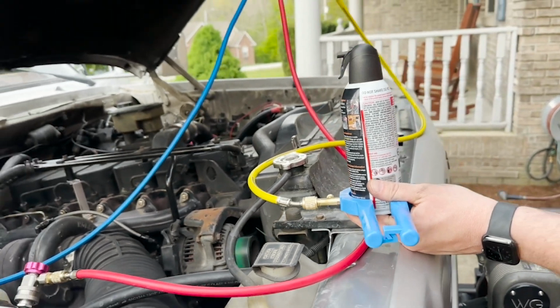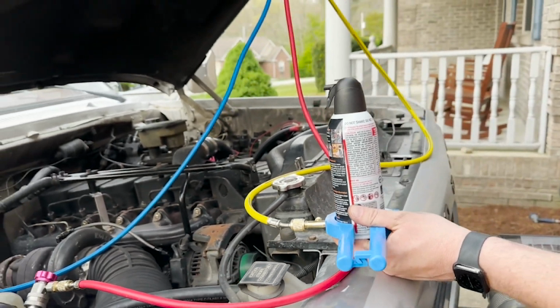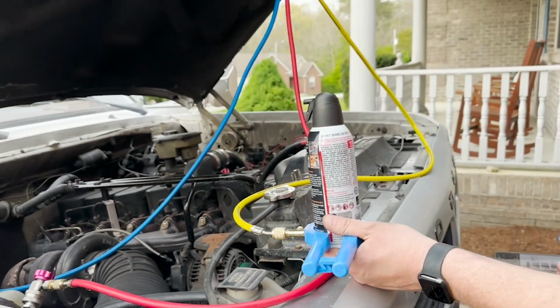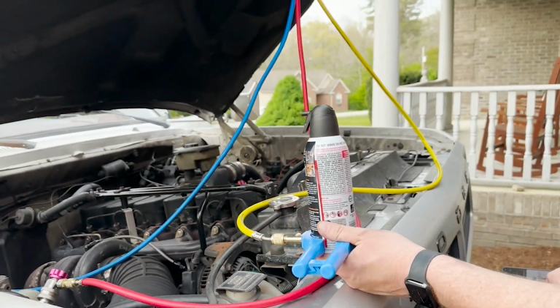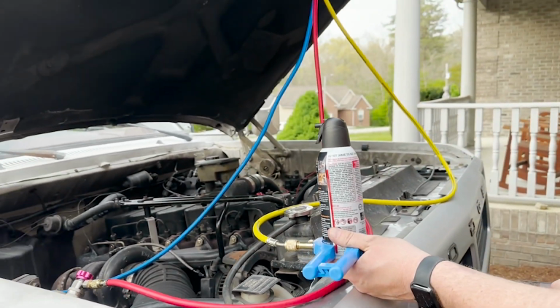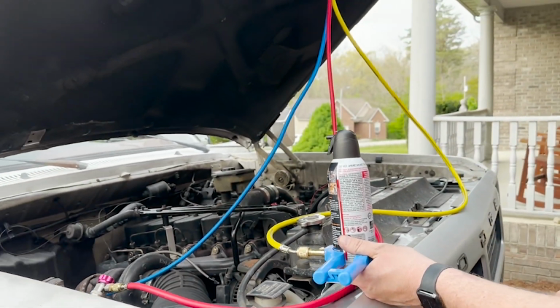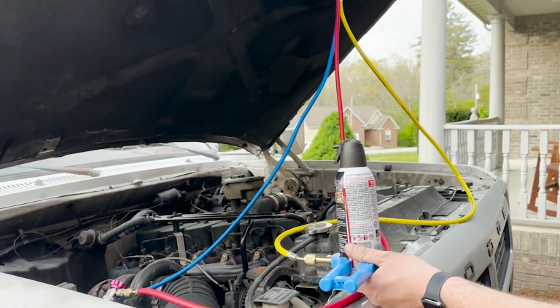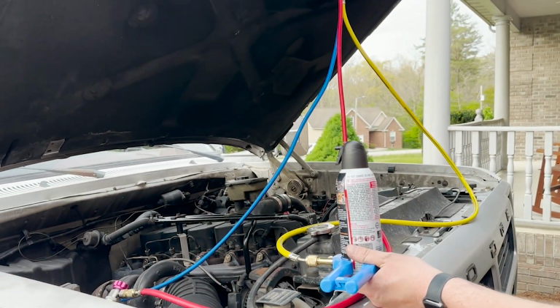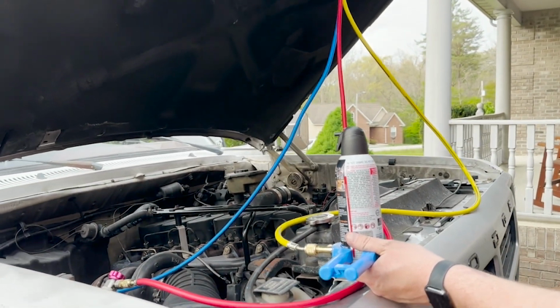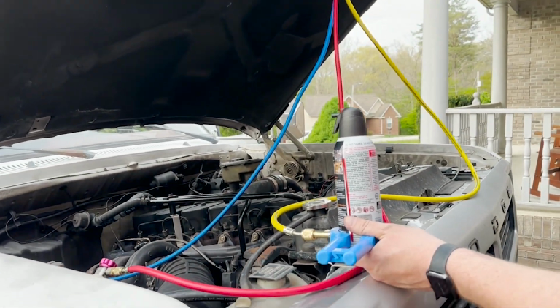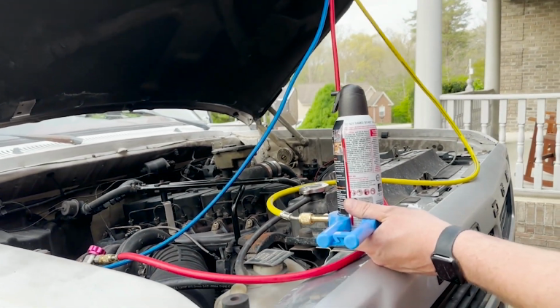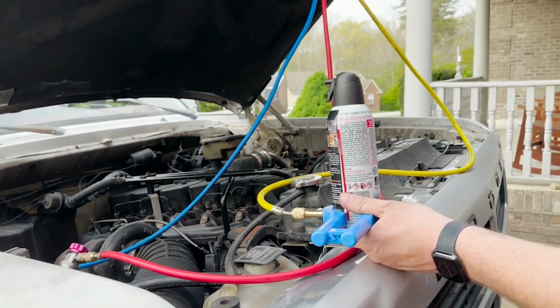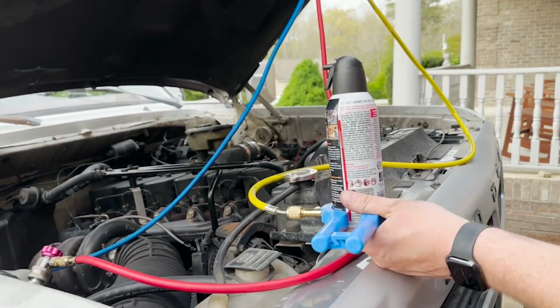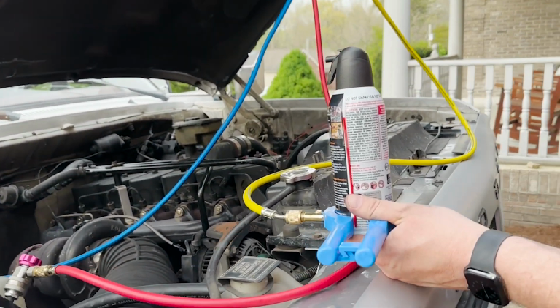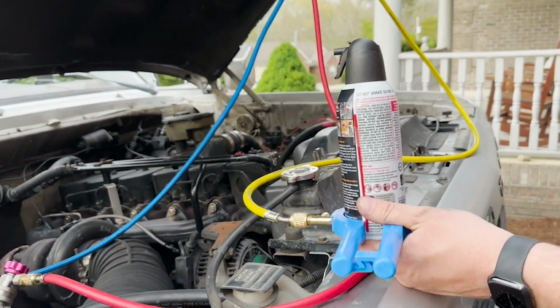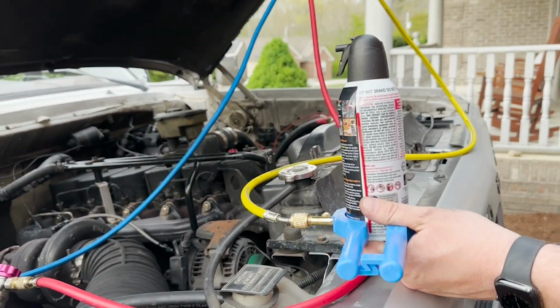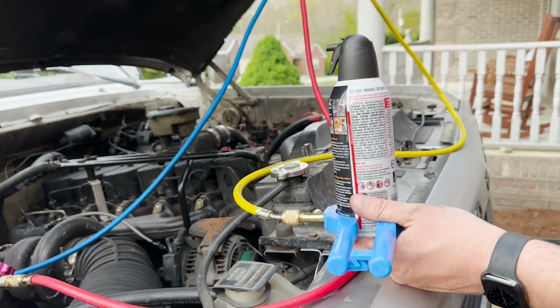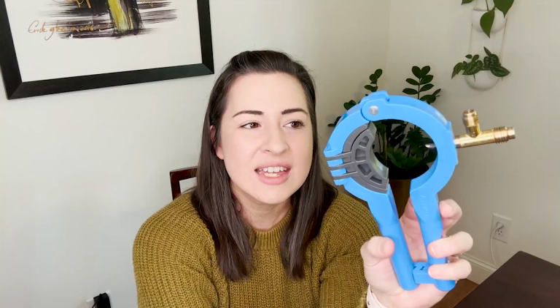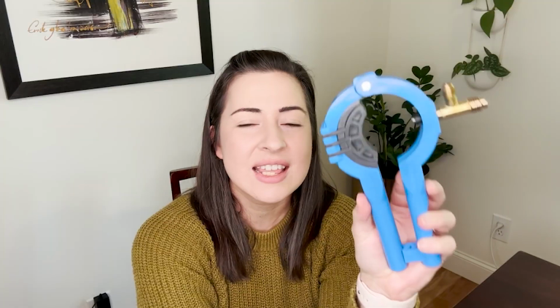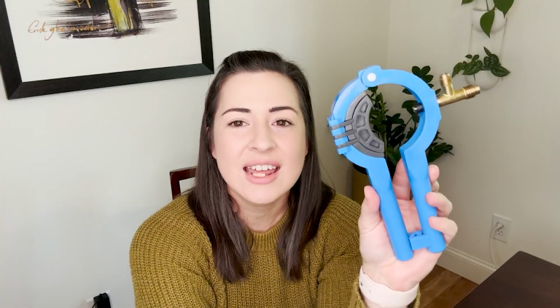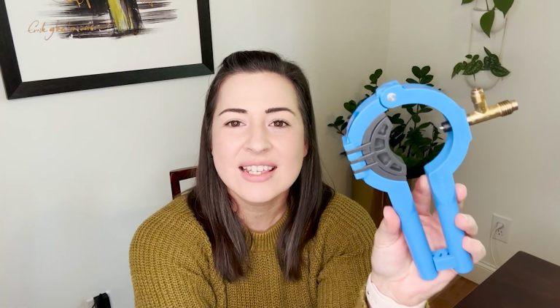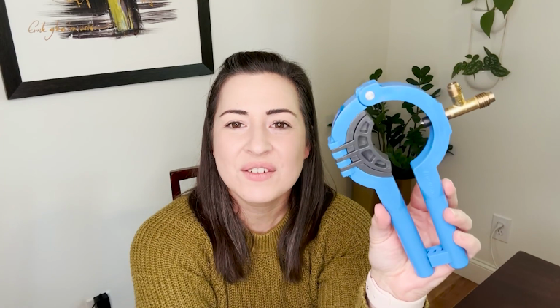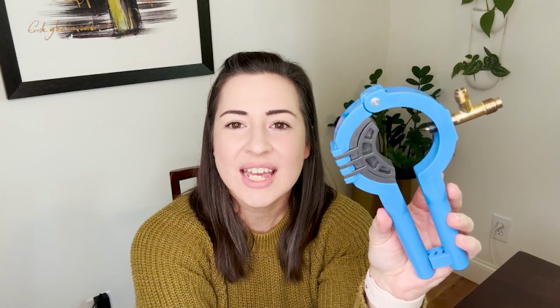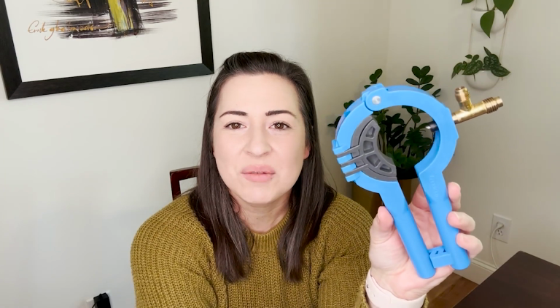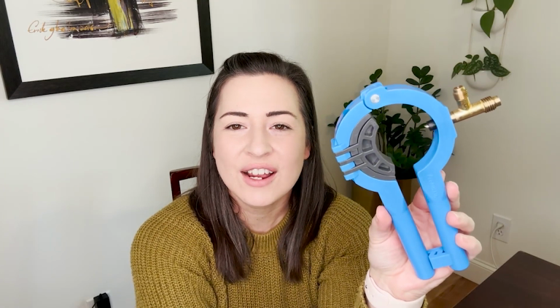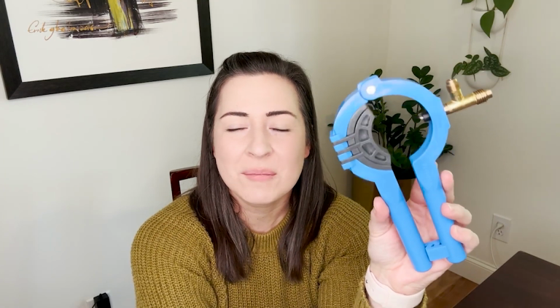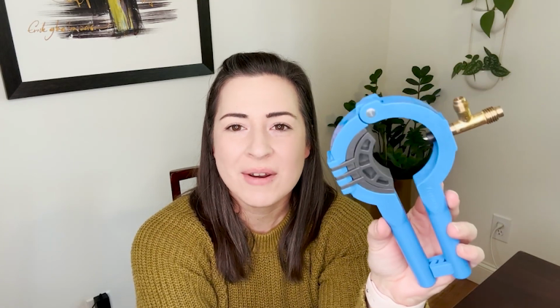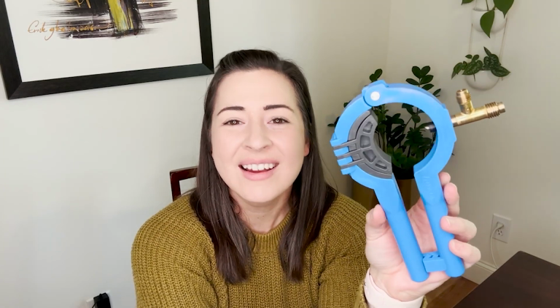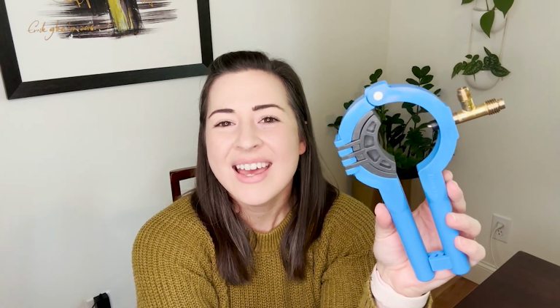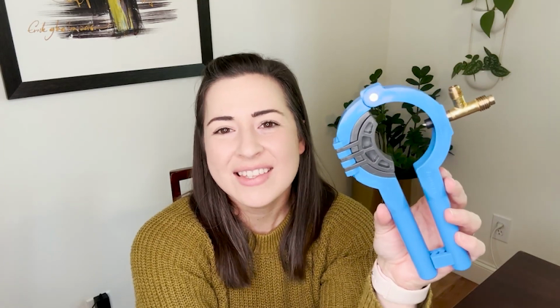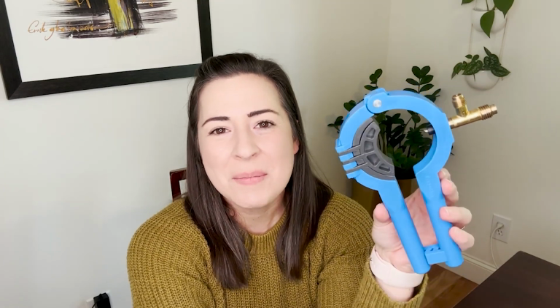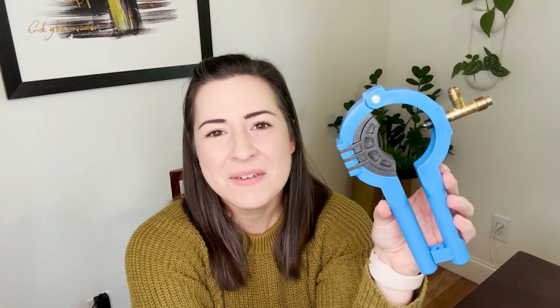If you're looking for an easy way to tap those refrigerant, oil, or additive cans, then this is a really handy product from Robin Air, and that's my point of view.